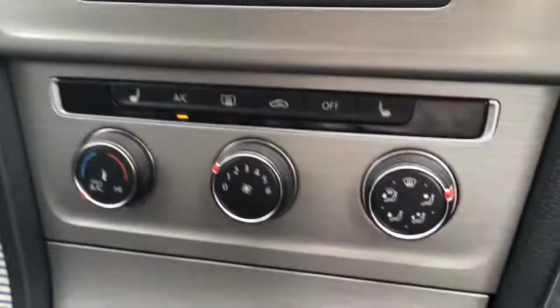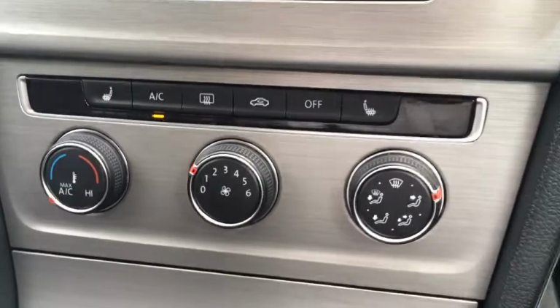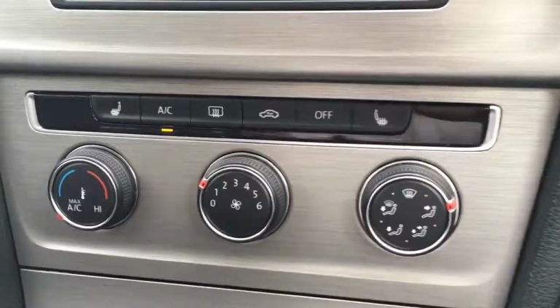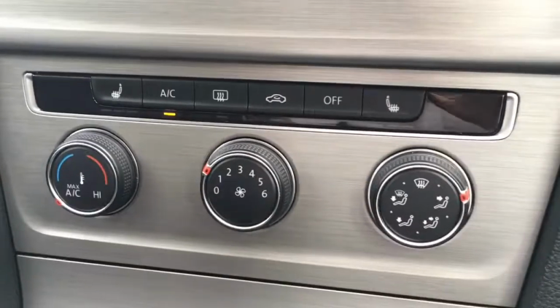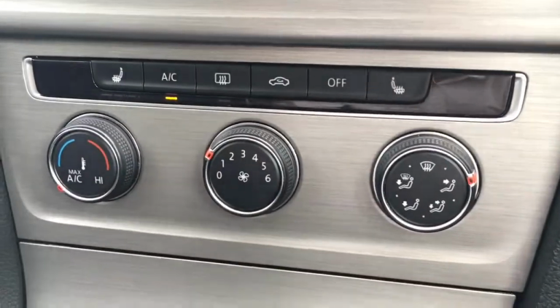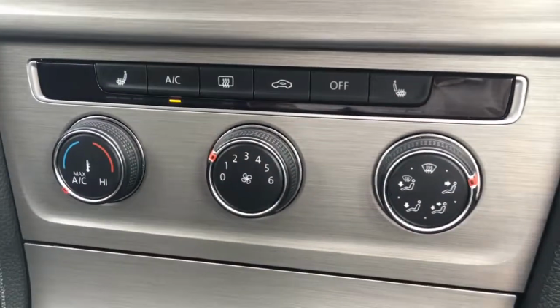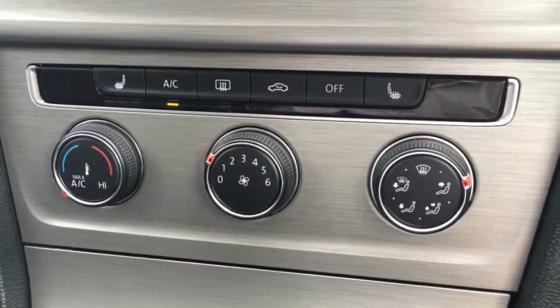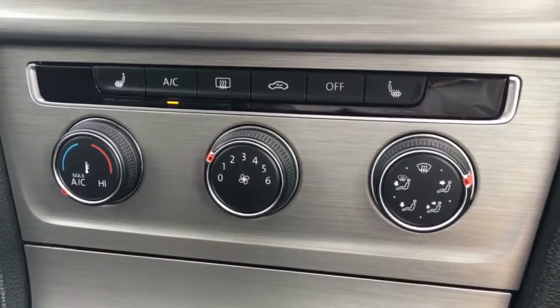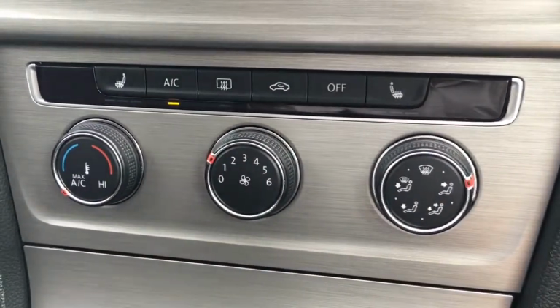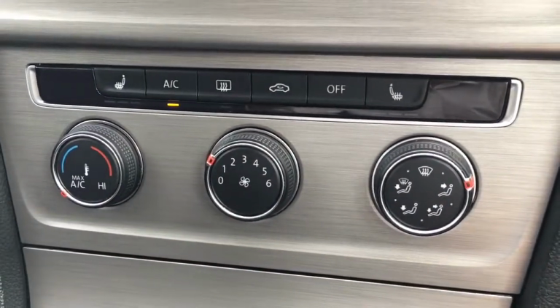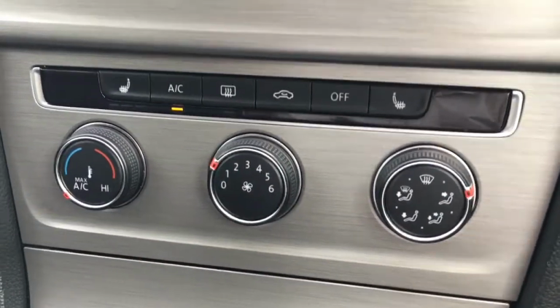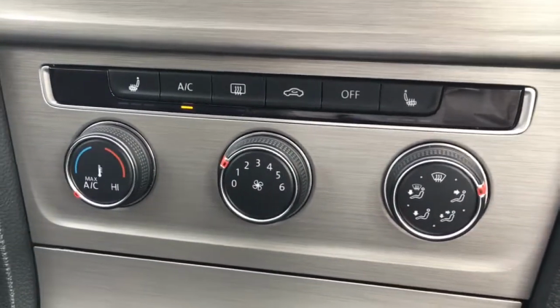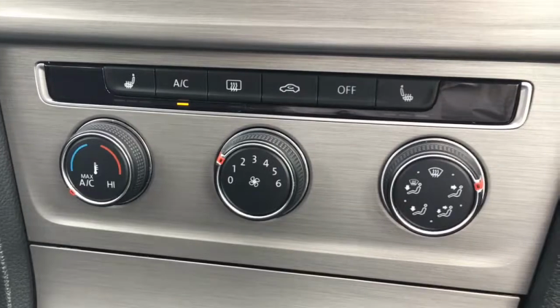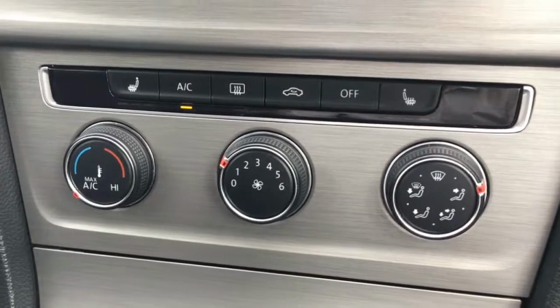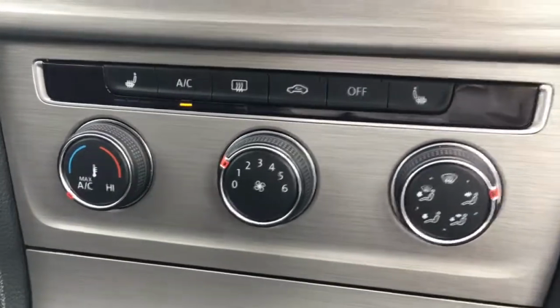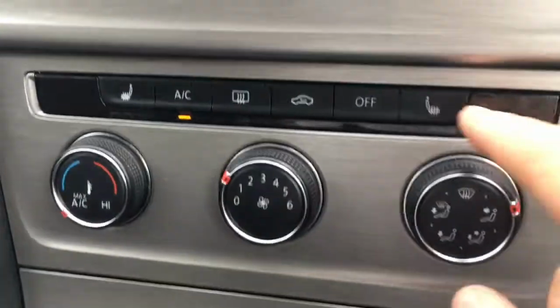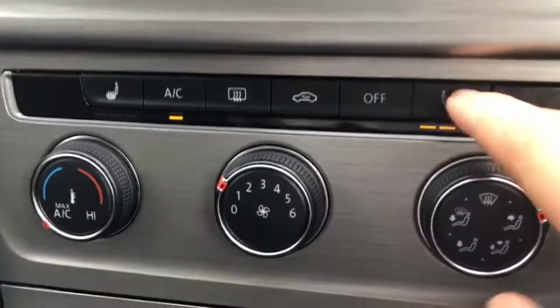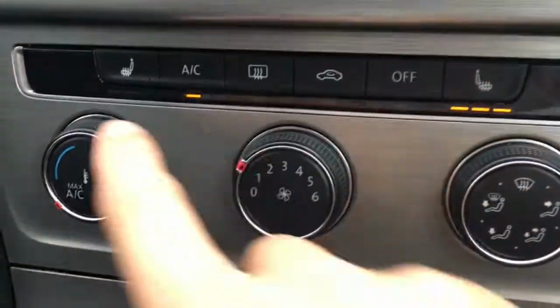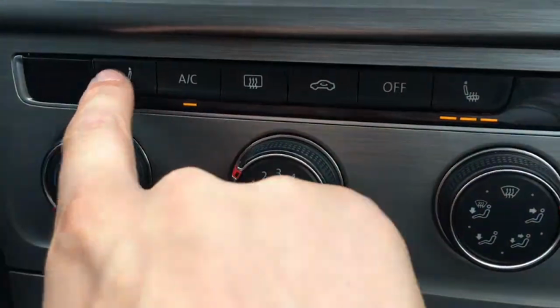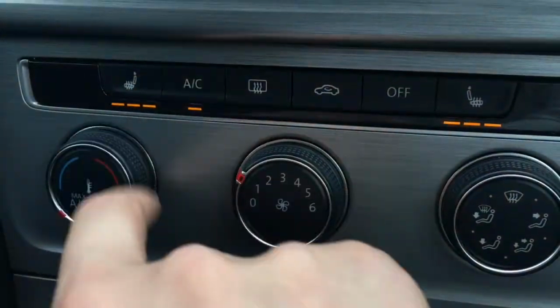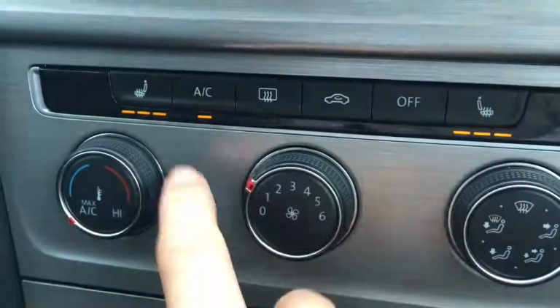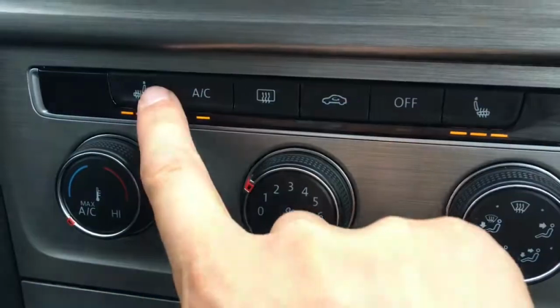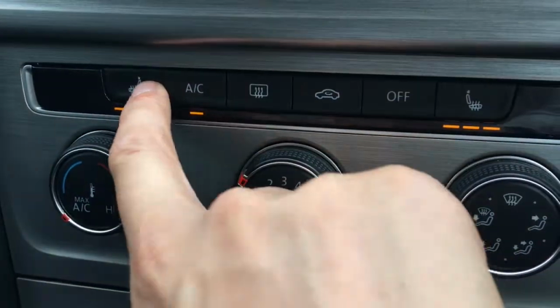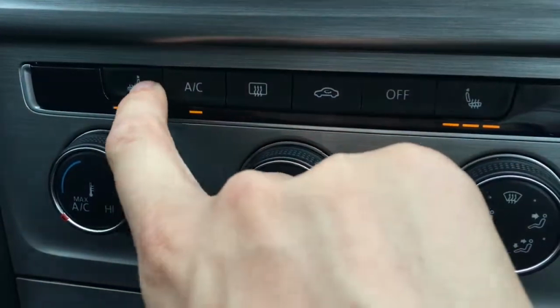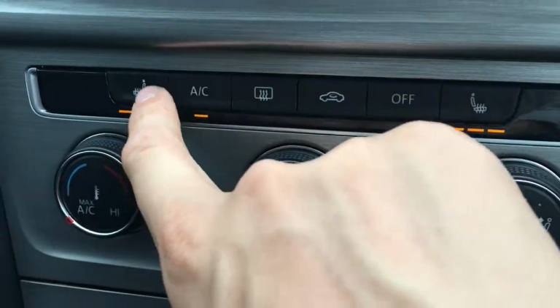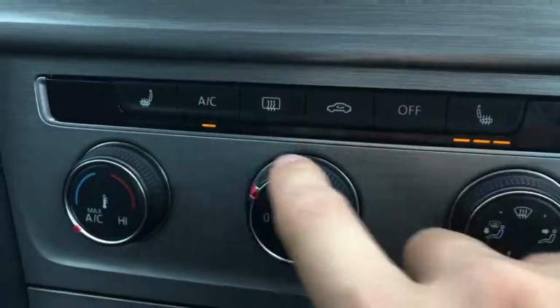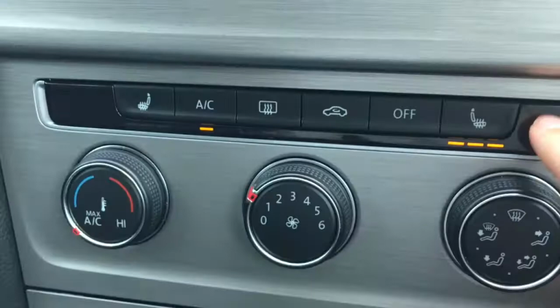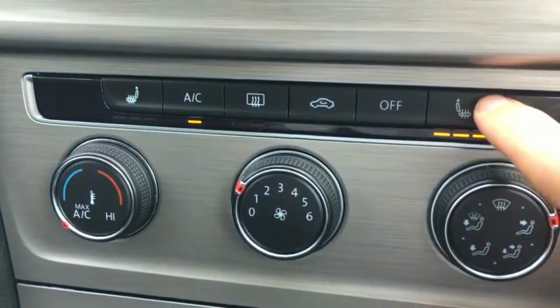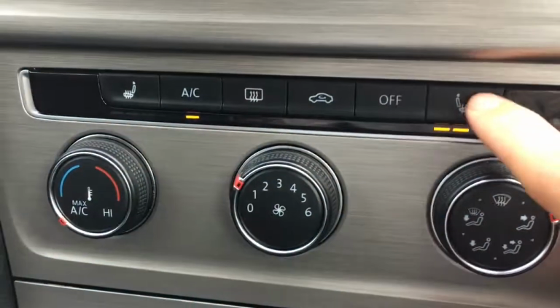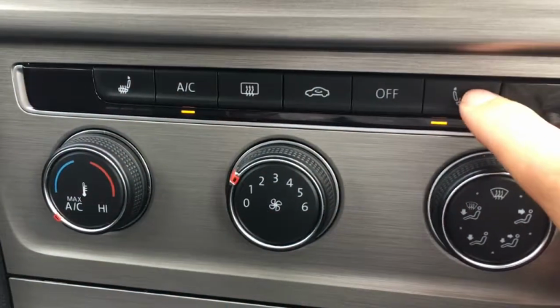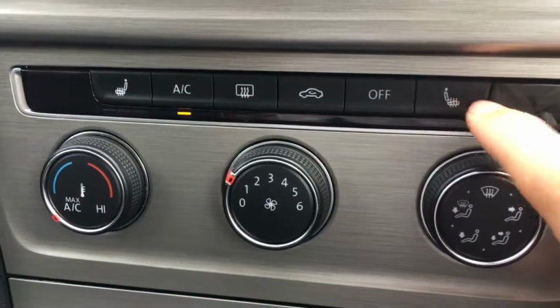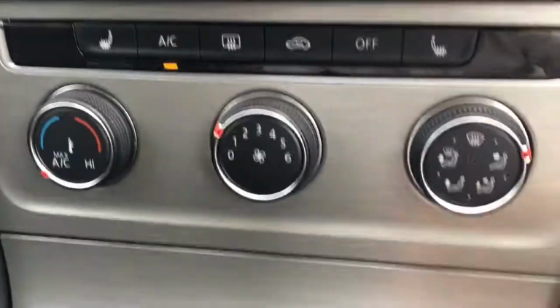Below the screen we've got the air conditioning — very nice and straightforward, very easy to use. We've also got driver and passenger side heated seats as well, which are particularly nice in cold weather.